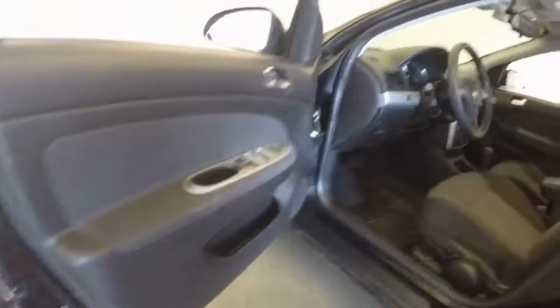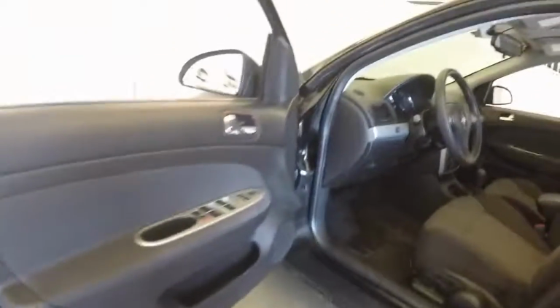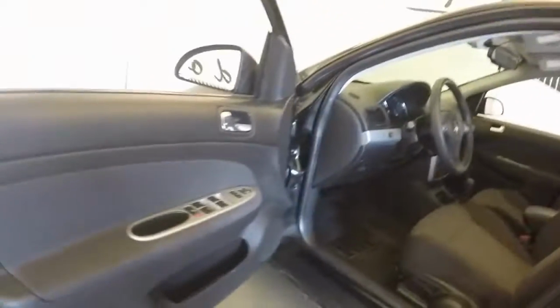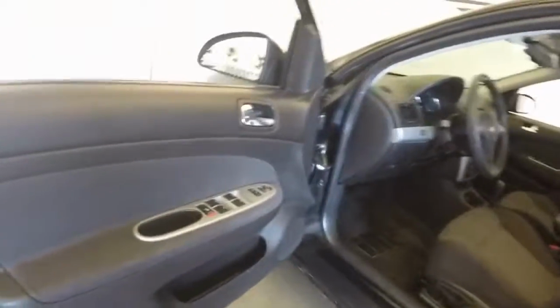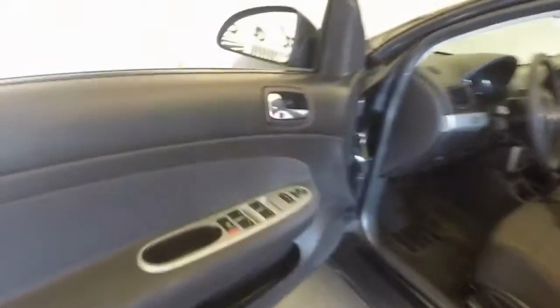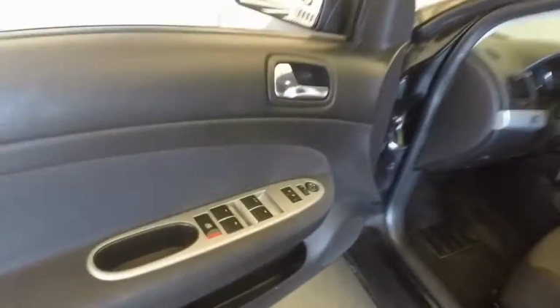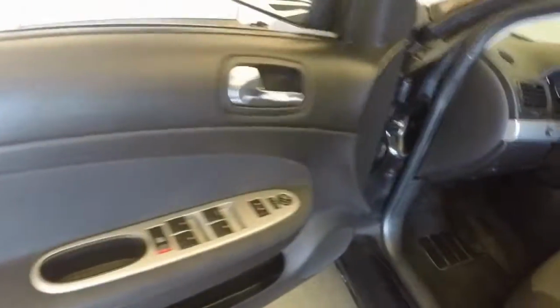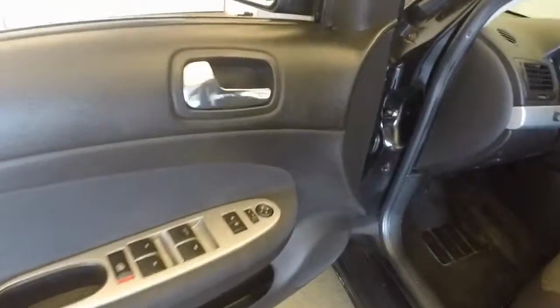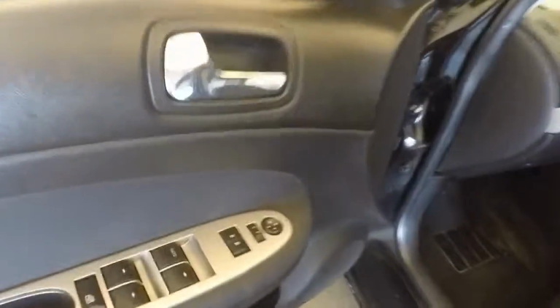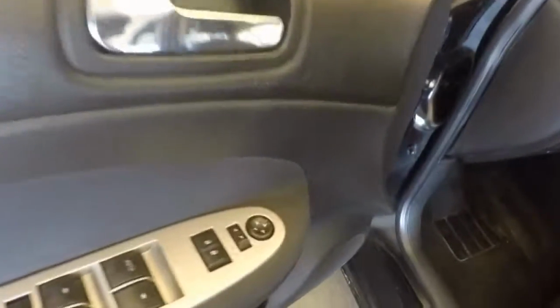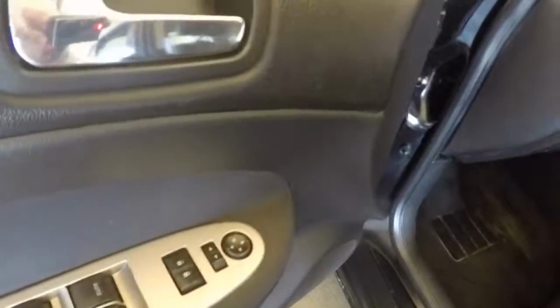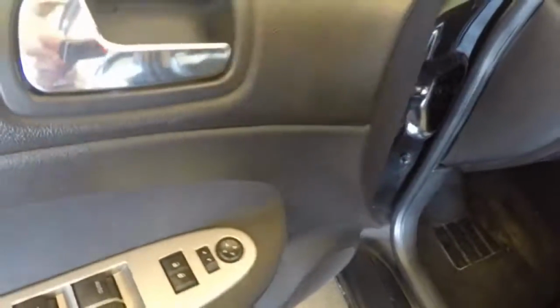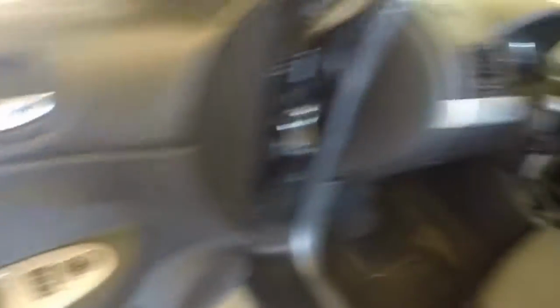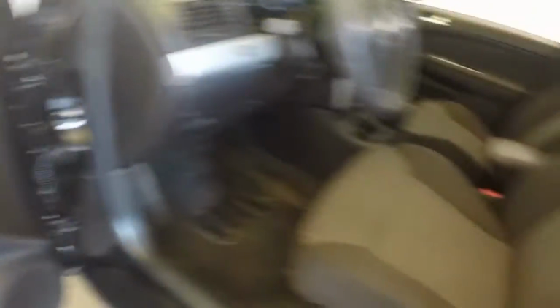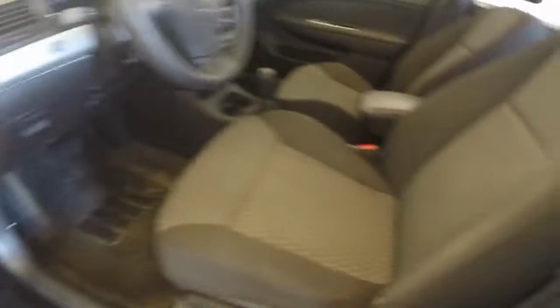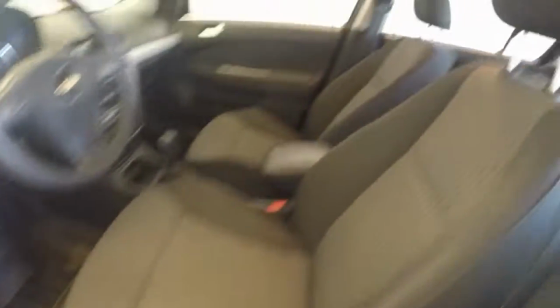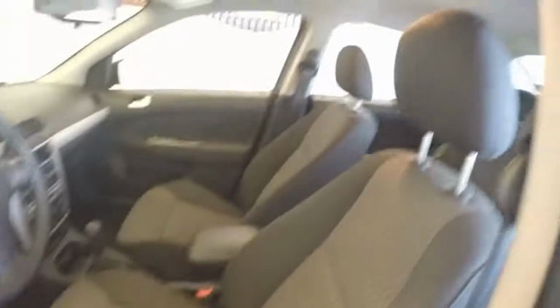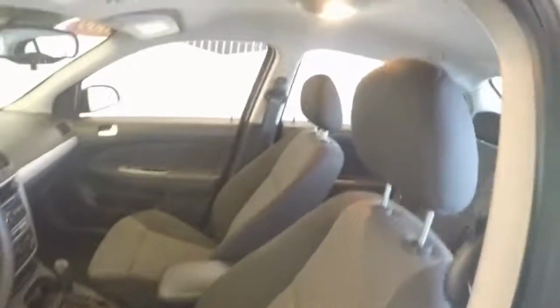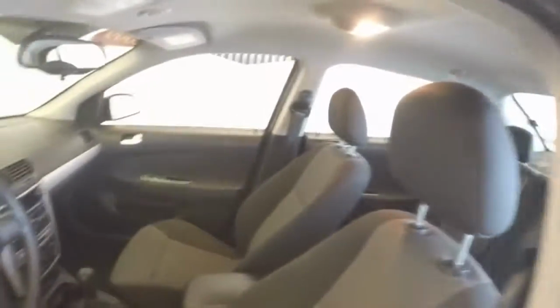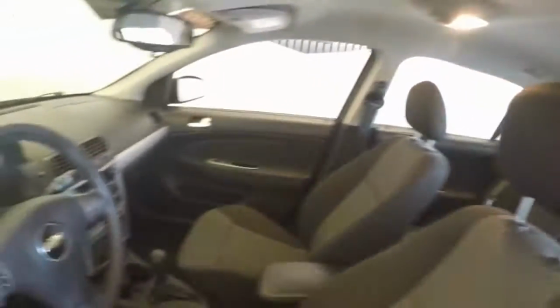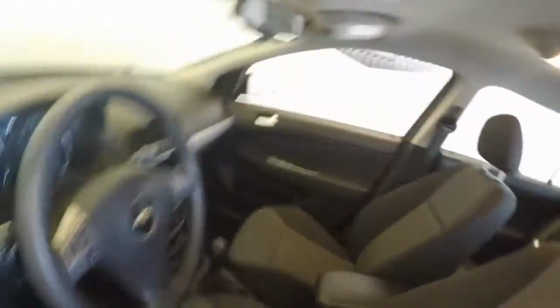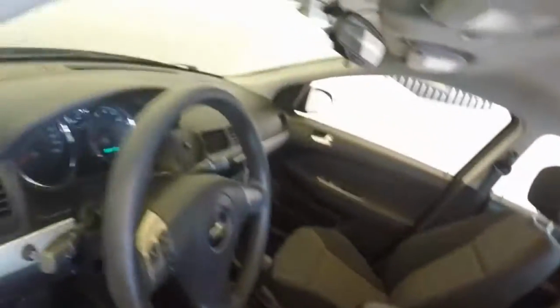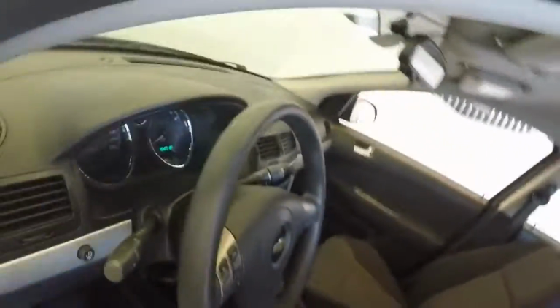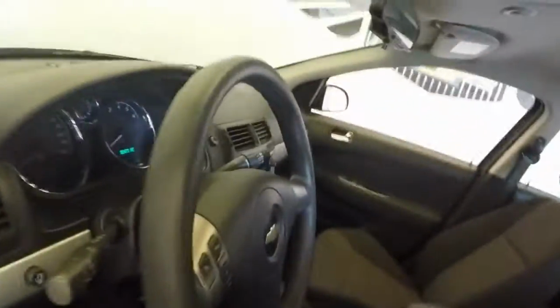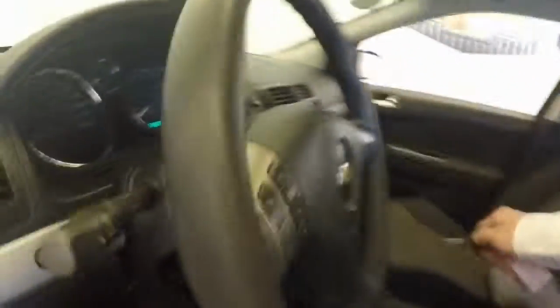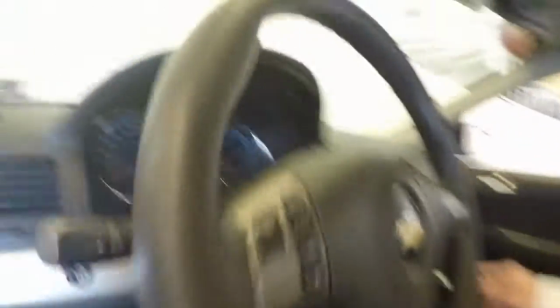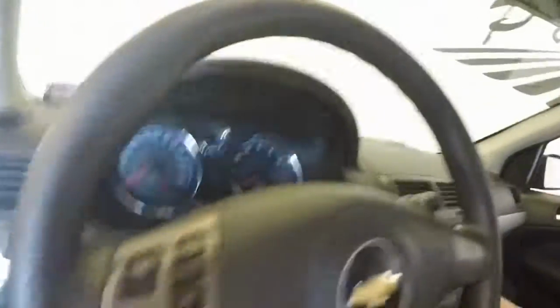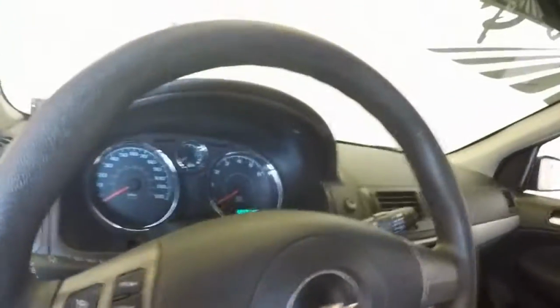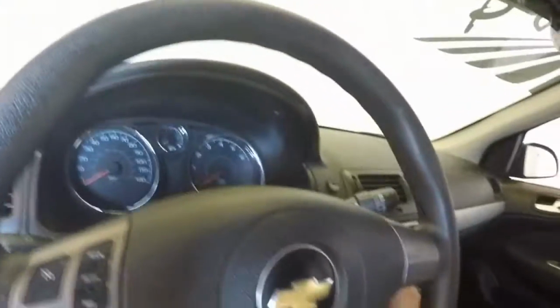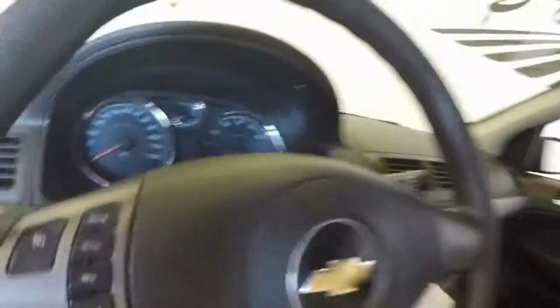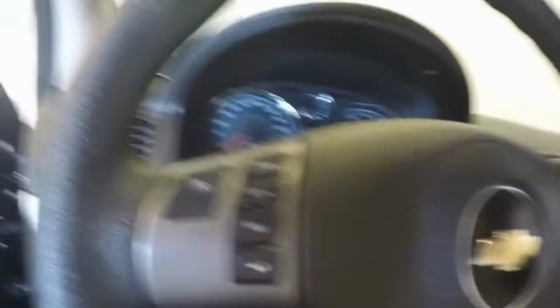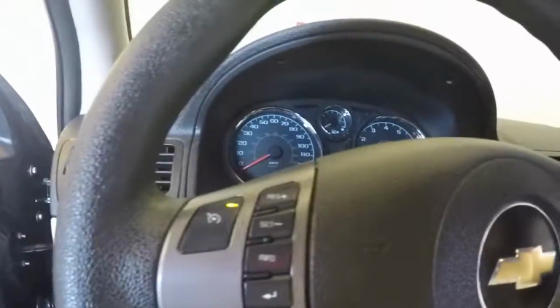All your controls on the door: windows, locks, and mirrors. Manual seats, cruise control on the steering wheel, as well as your menu select.